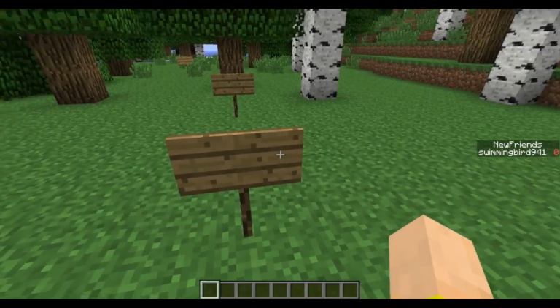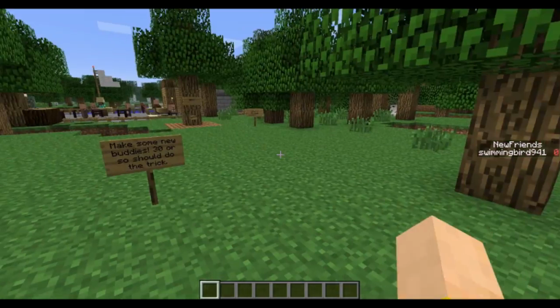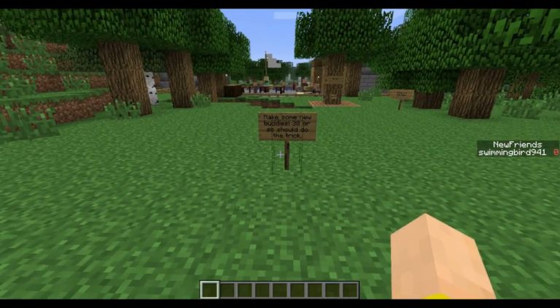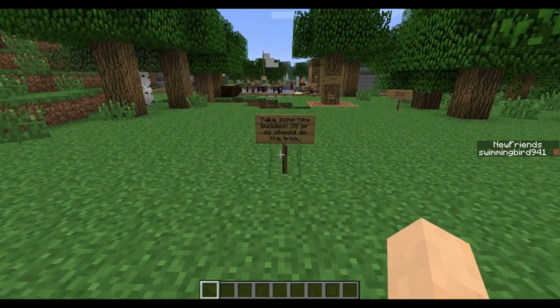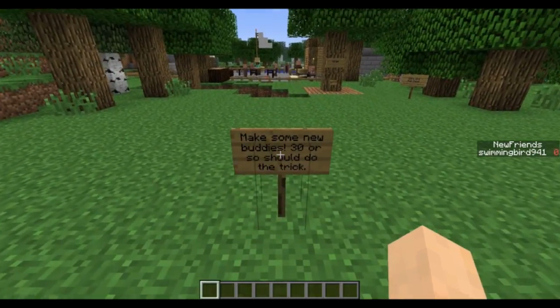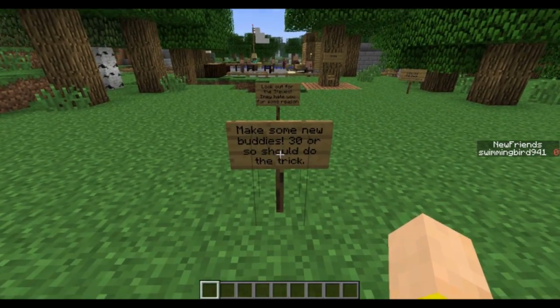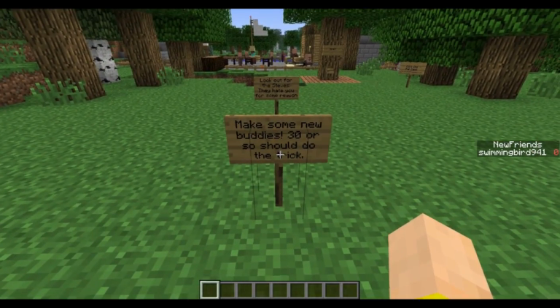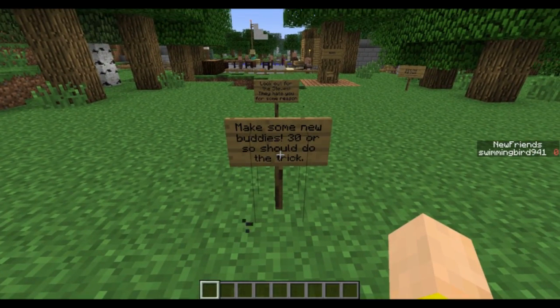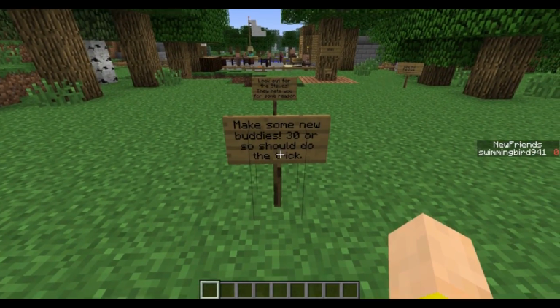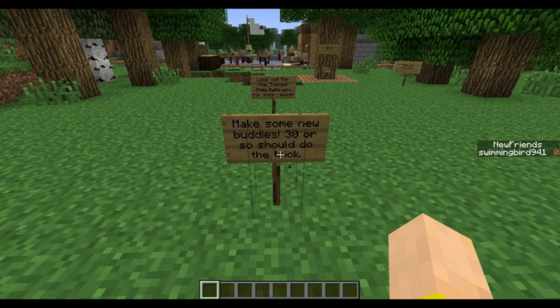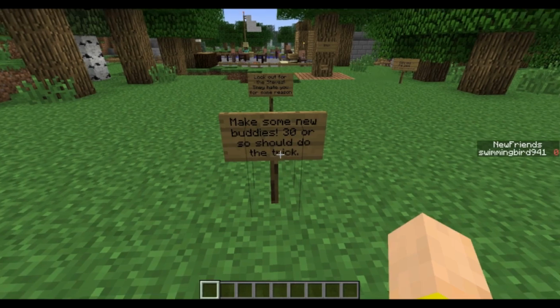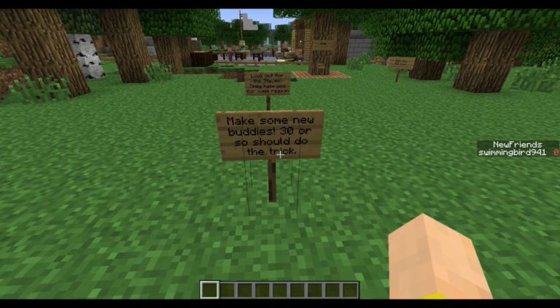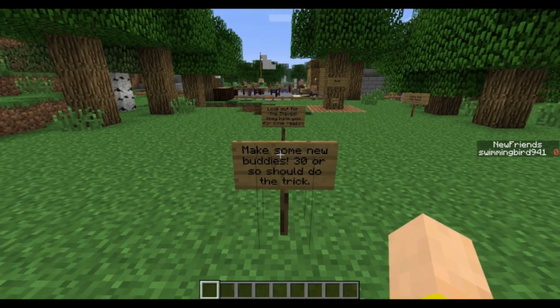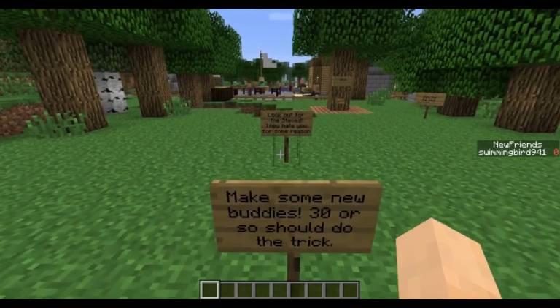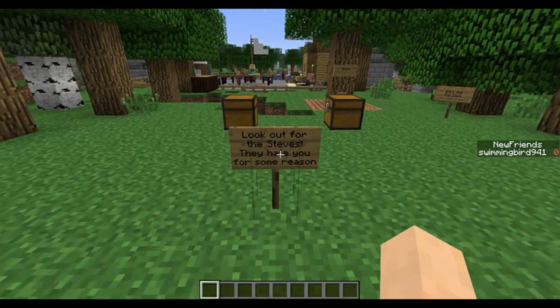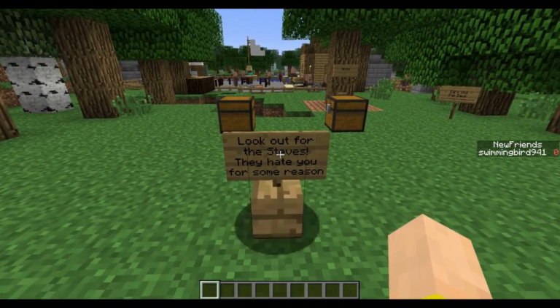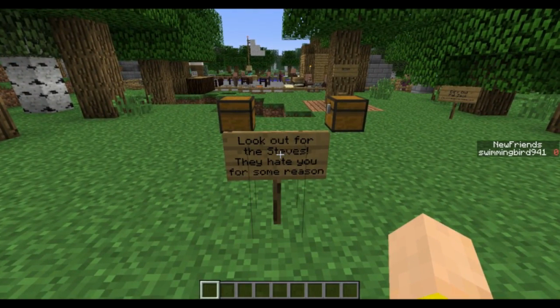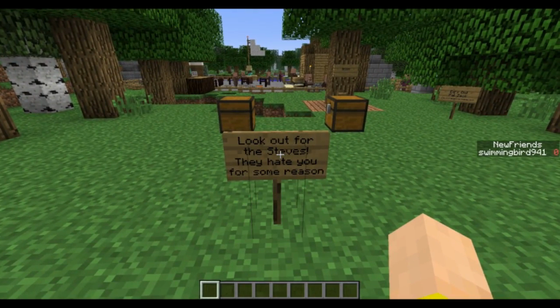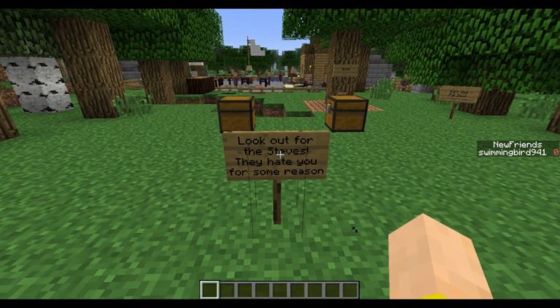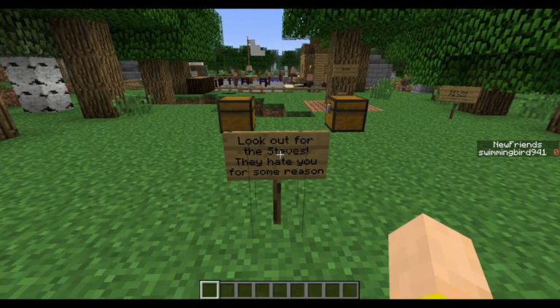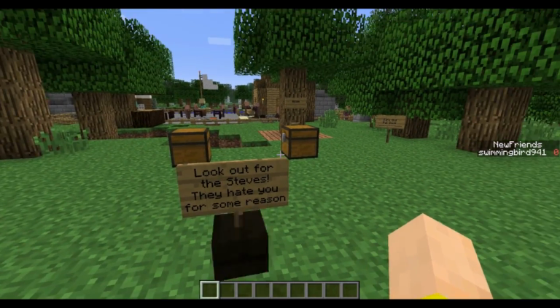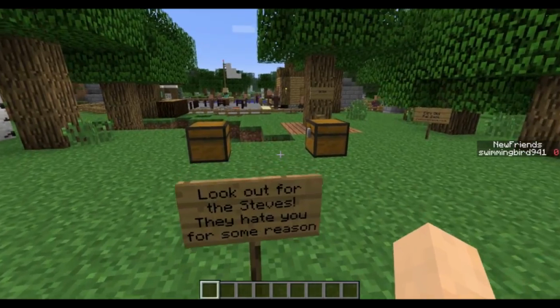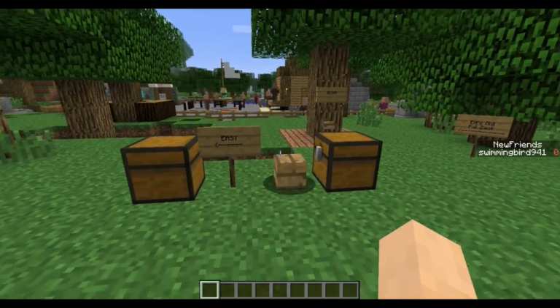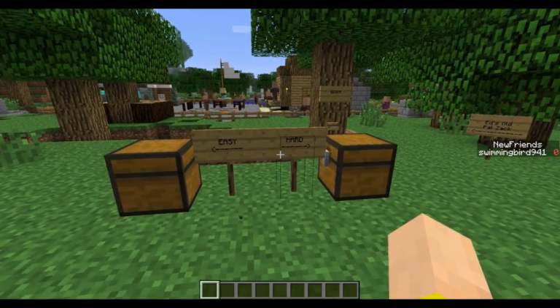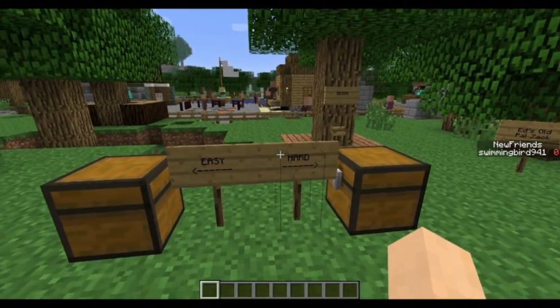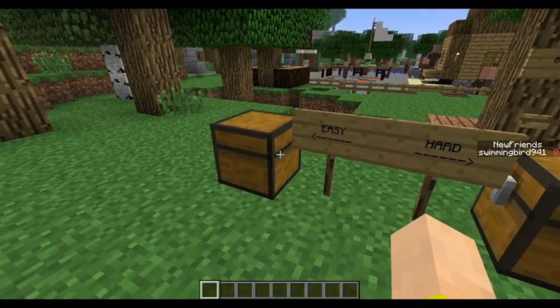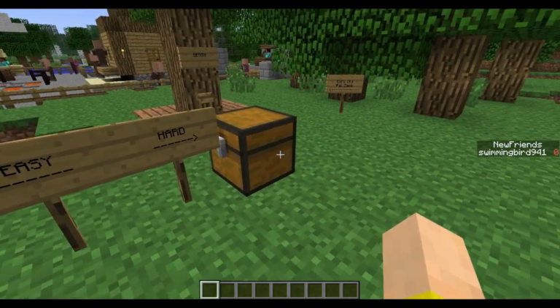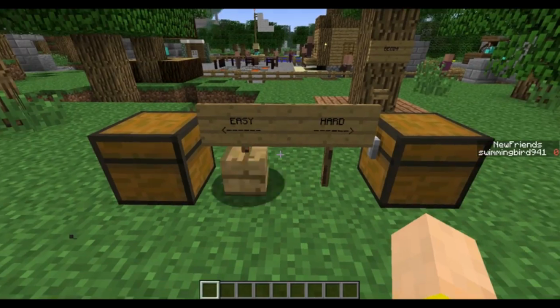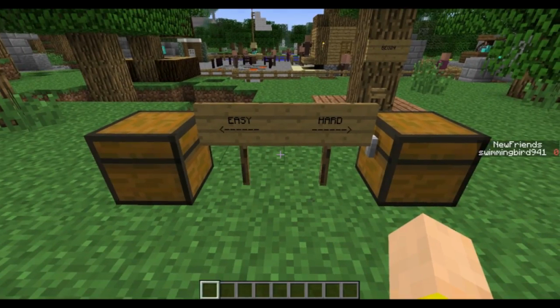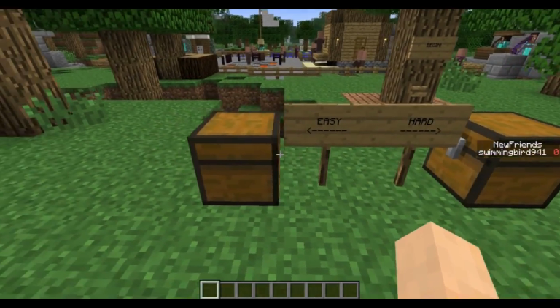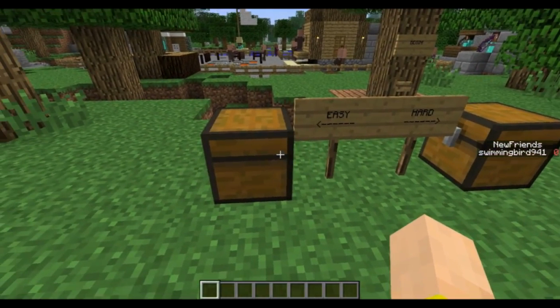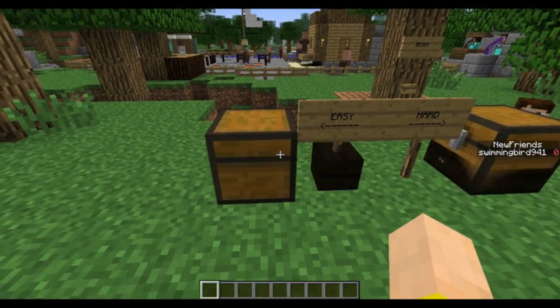You can set these signs to be longer but I did them fairly short so we wouldn't have to wait. So let's make some new buddies — 30 or so should do the trick. But look out for the Steves, they hate you for some reason. In this game you play as a zombie and you can select easy or hard mode.